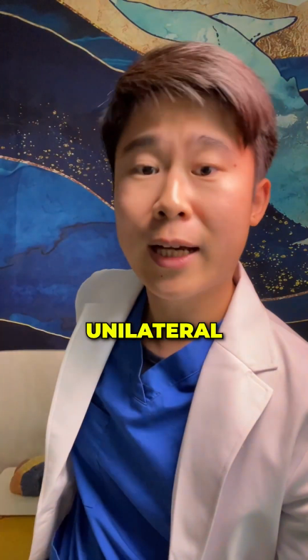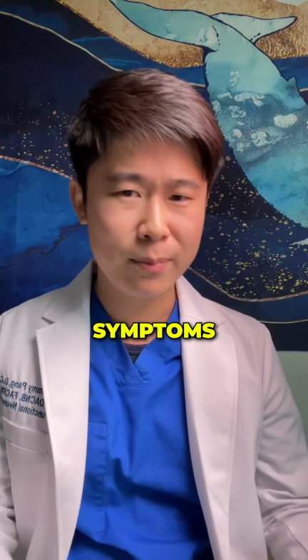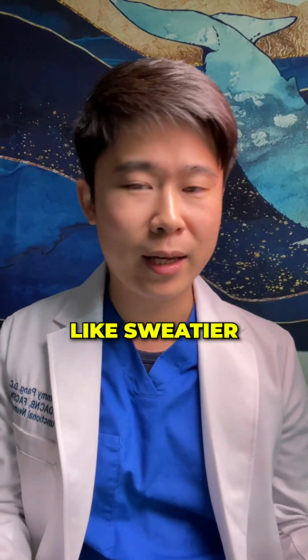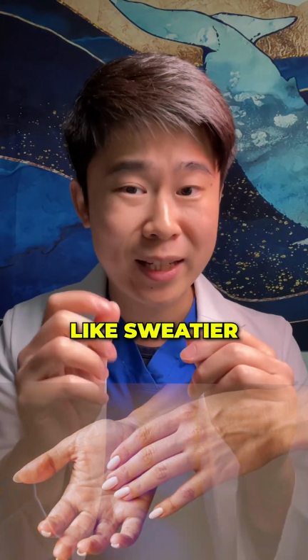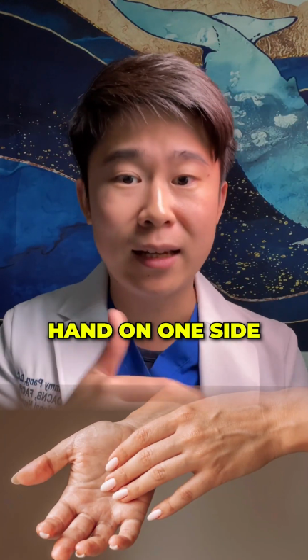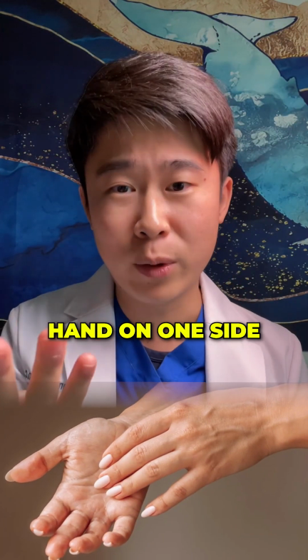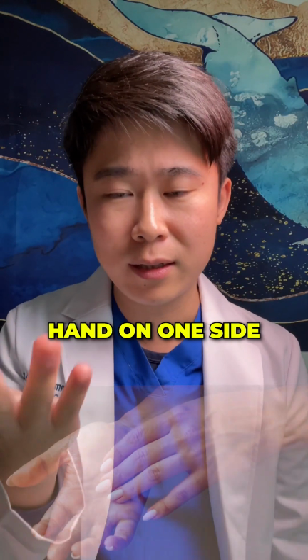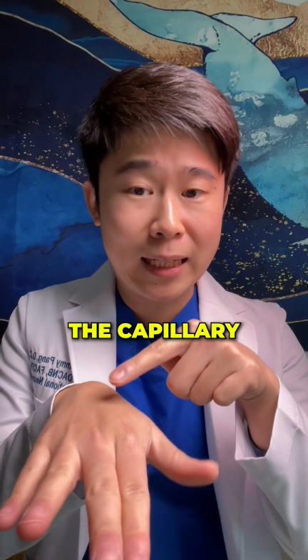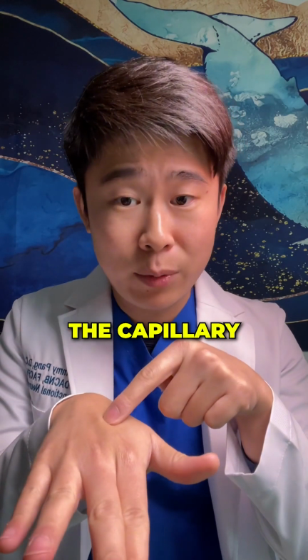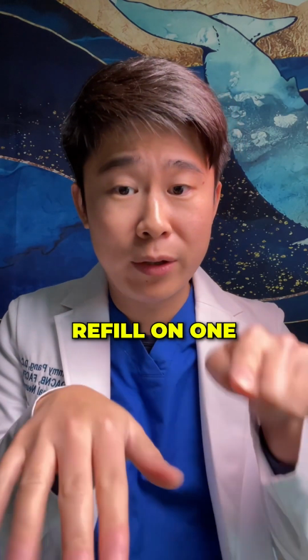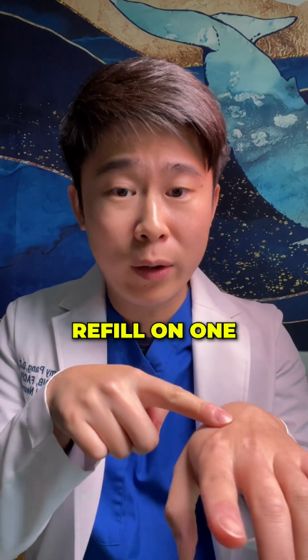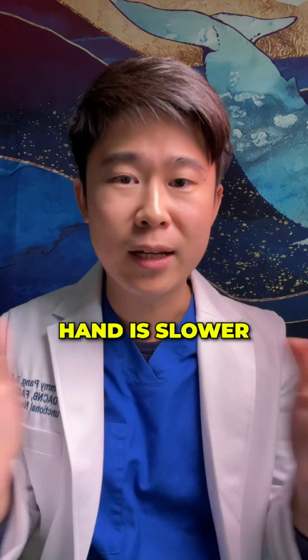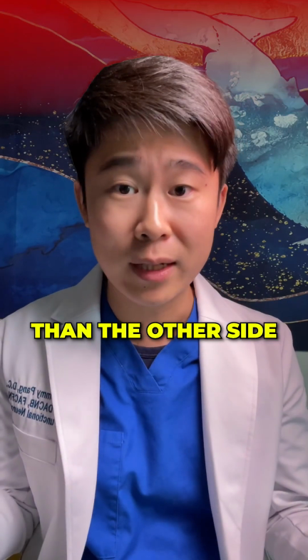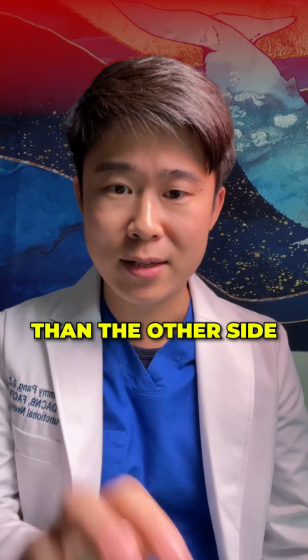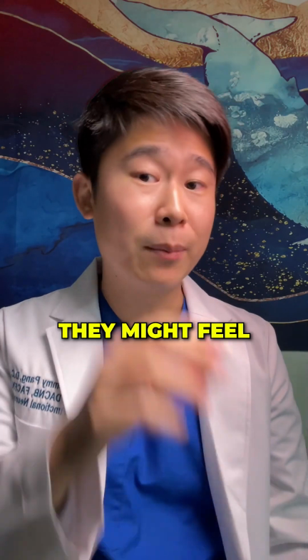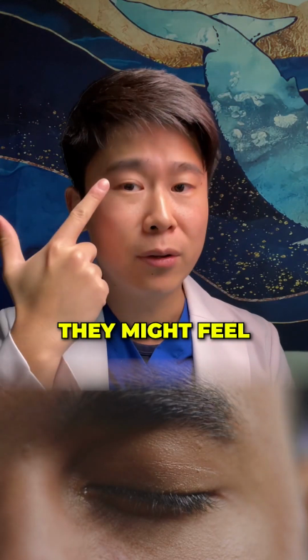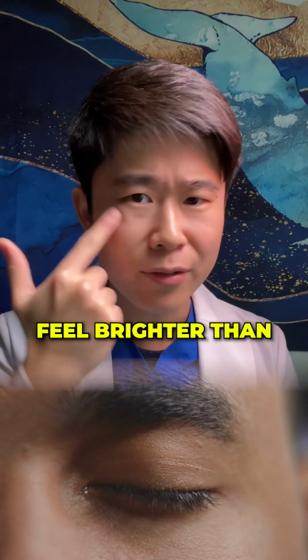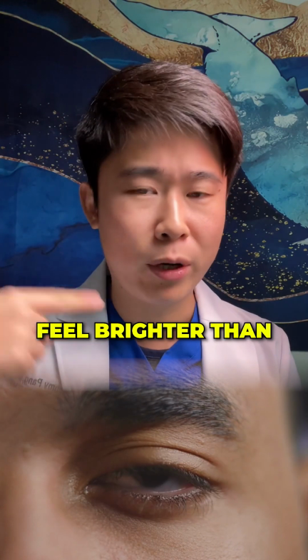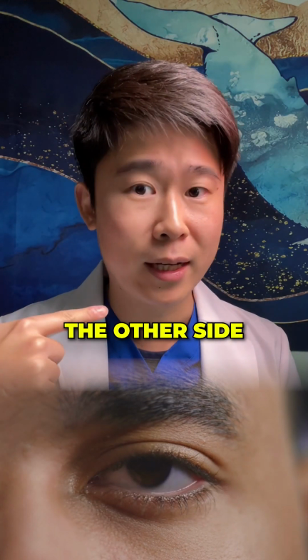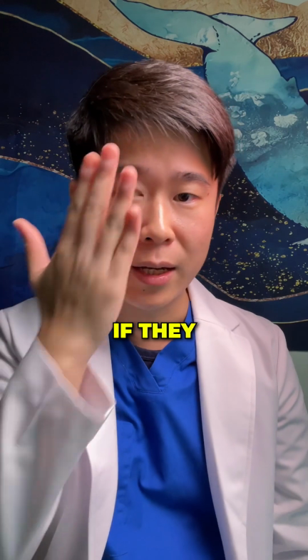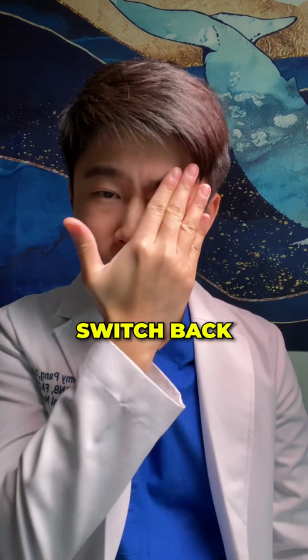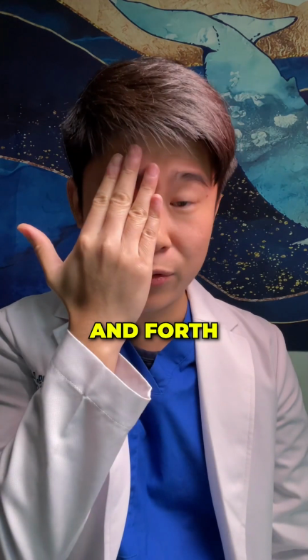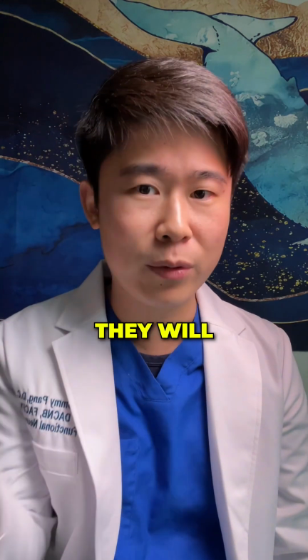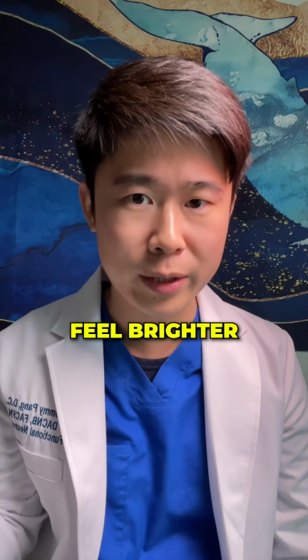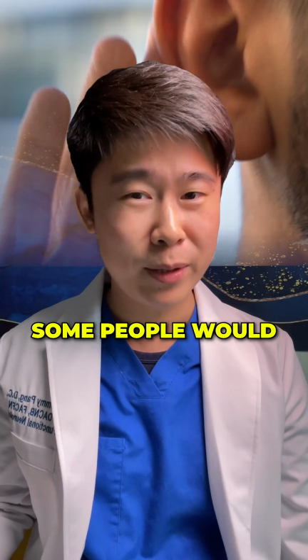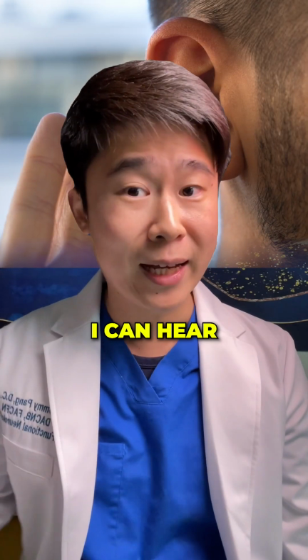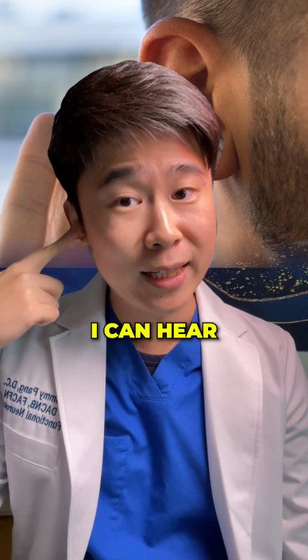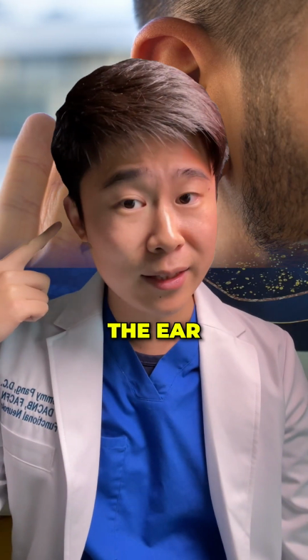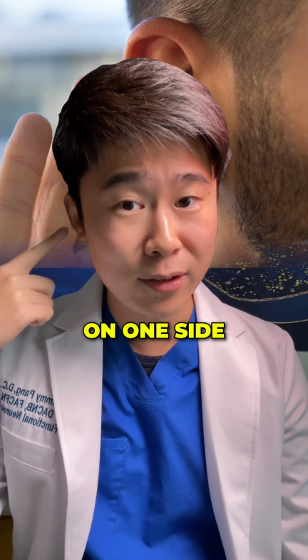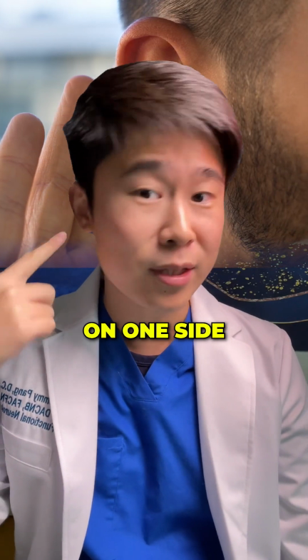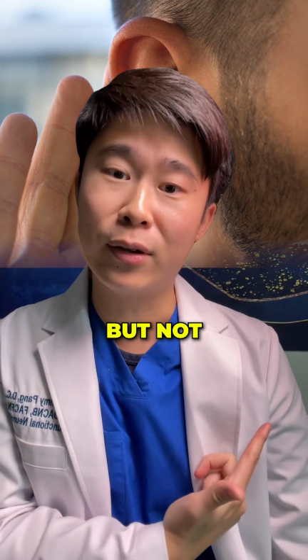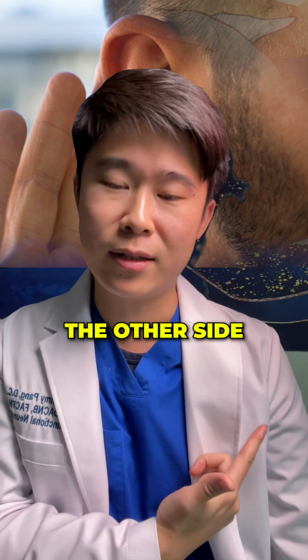Unilateral symptoms like a wetter hand on one side, capillary refill on one hand being lower than the other side — they might feel one eye appears brighter than the other. If they switch back and forth, they will feel the difference. Some people would say they can hear on one ear but not the other side.